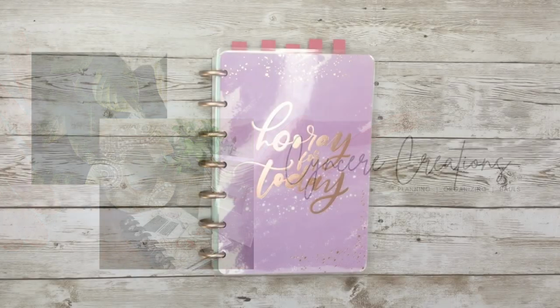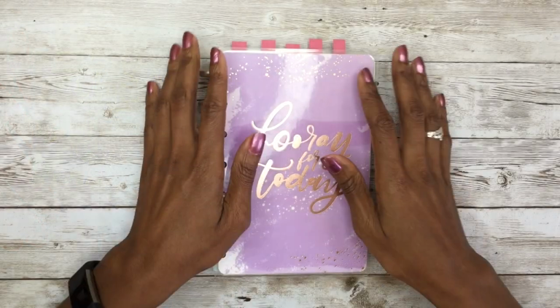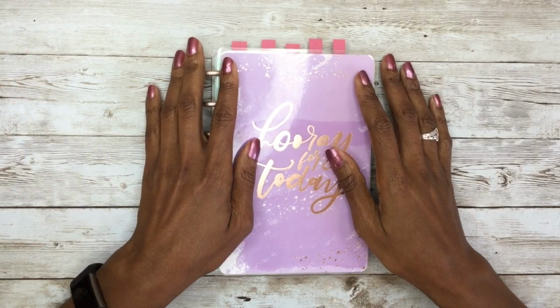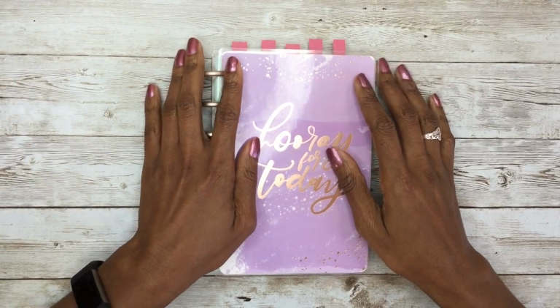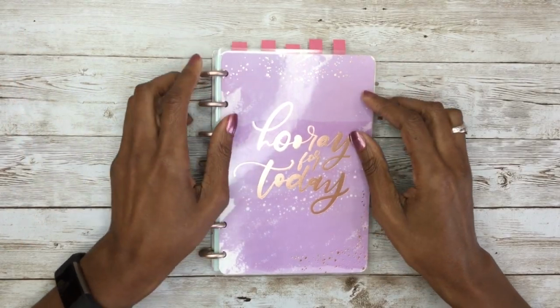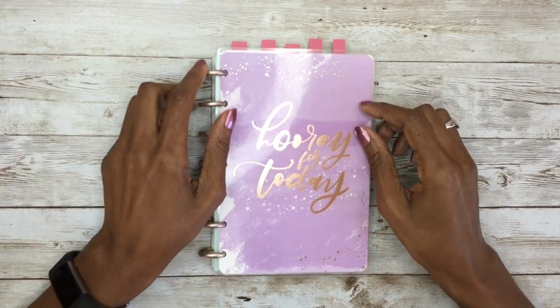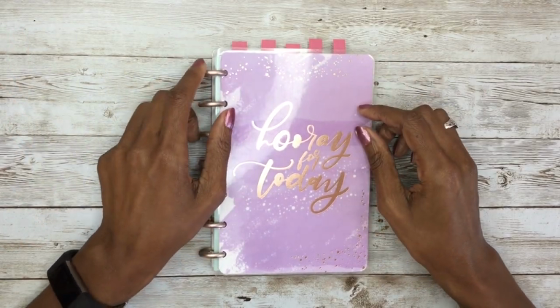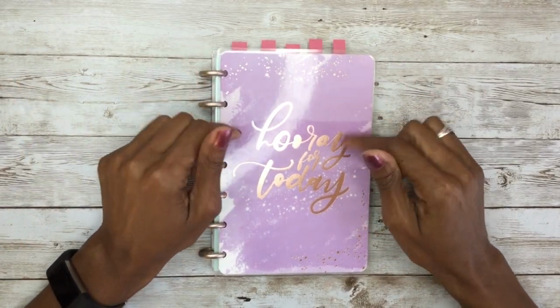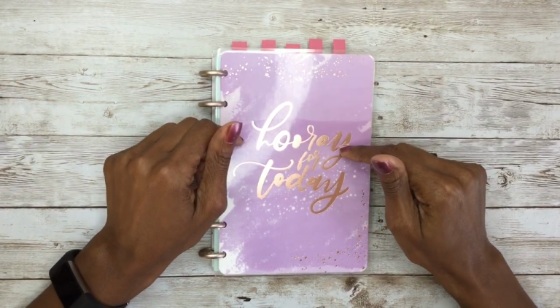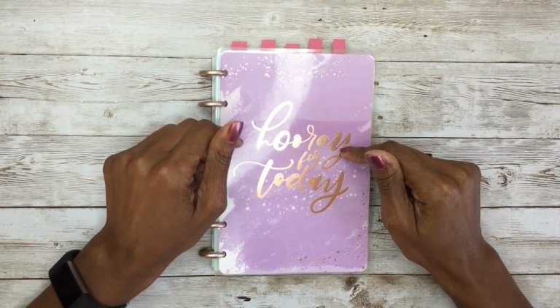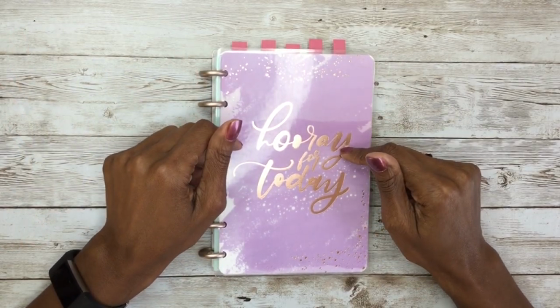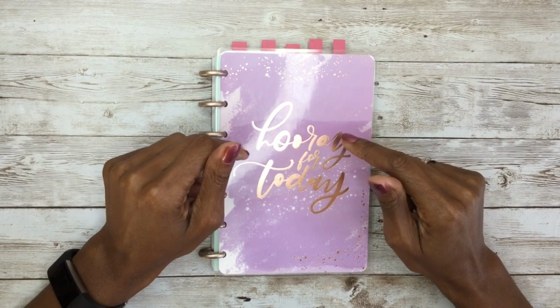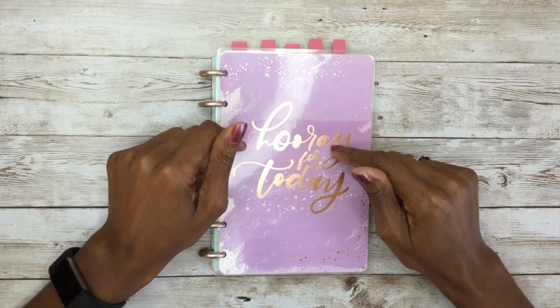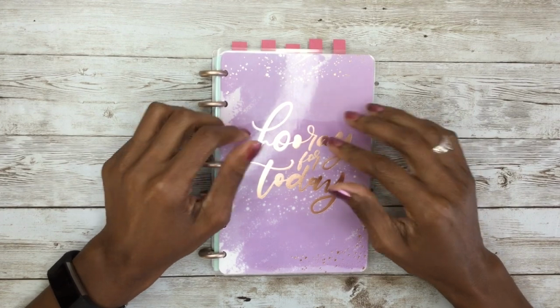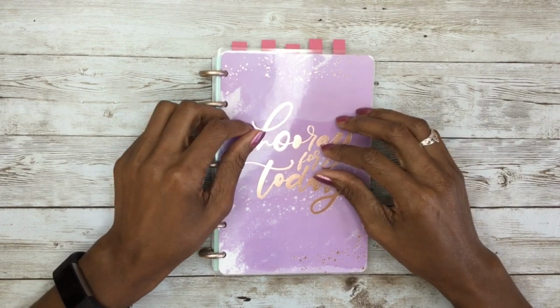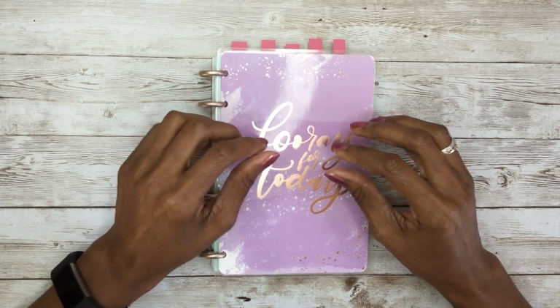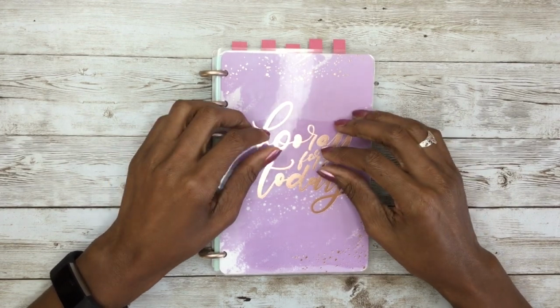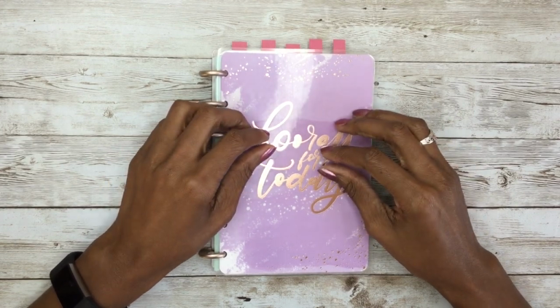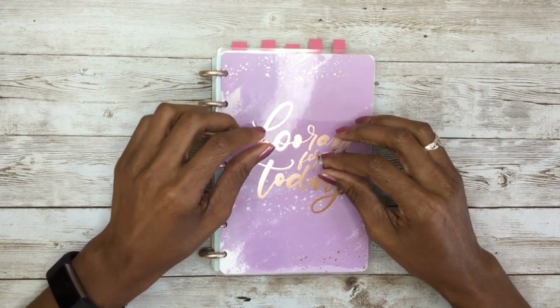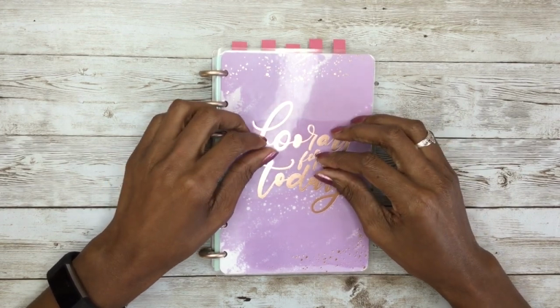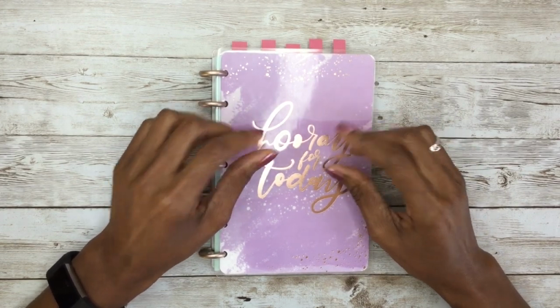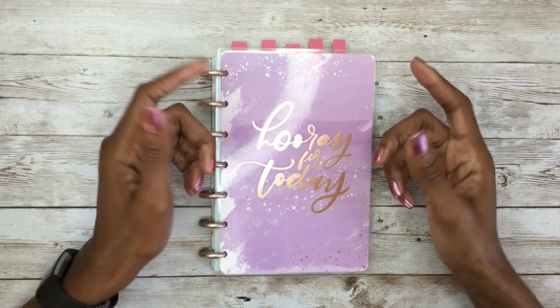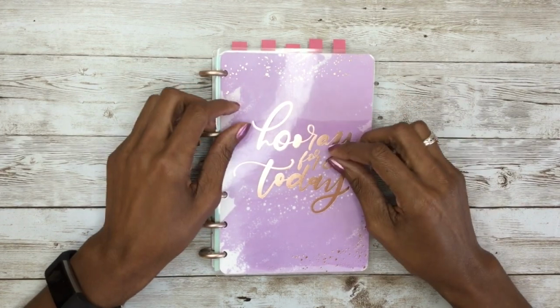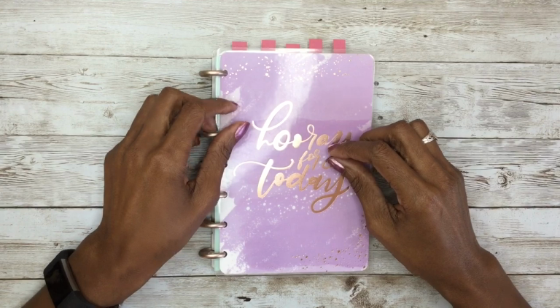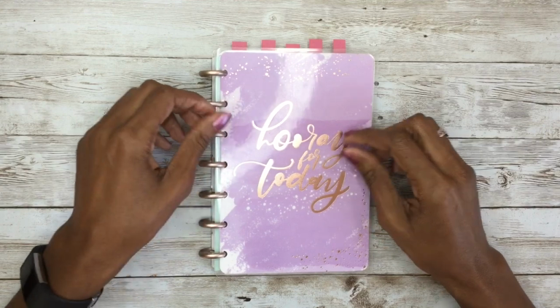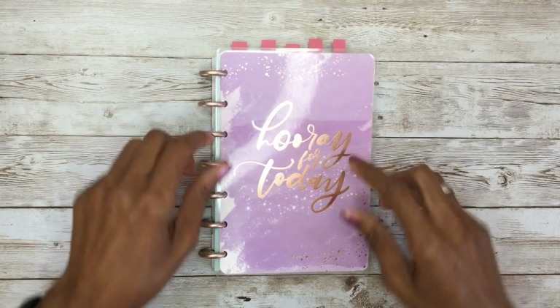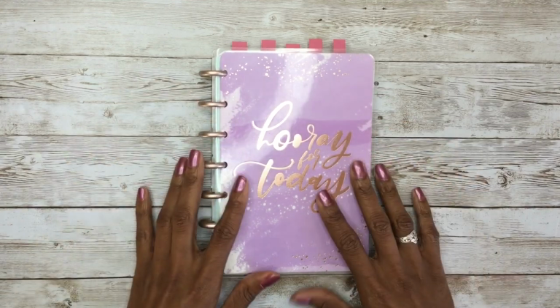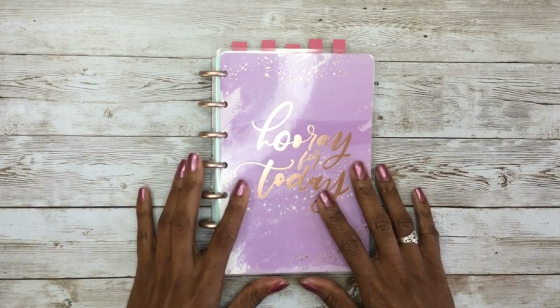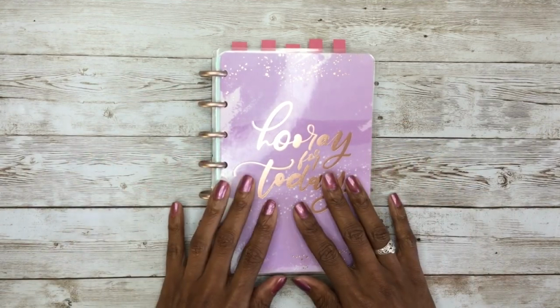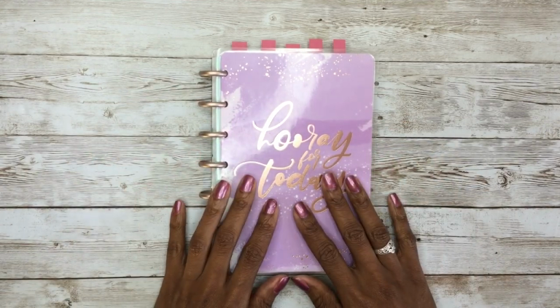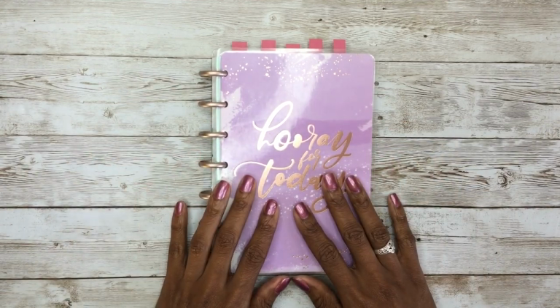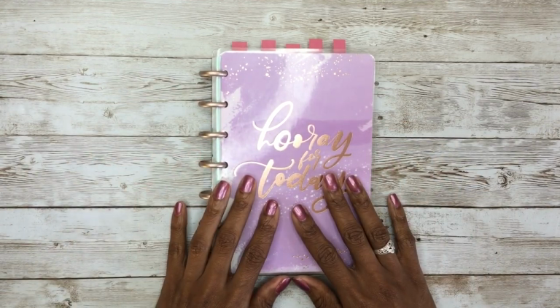Hey guys, it's Cynthia. Welcome back to my channel. I'm excited about today's video. I am going over part one of my 2022 planner setup, and as the title suggests, I'll be going over the bullet journal pages that I like to use in my planner.